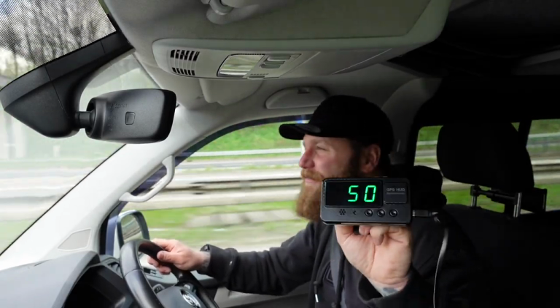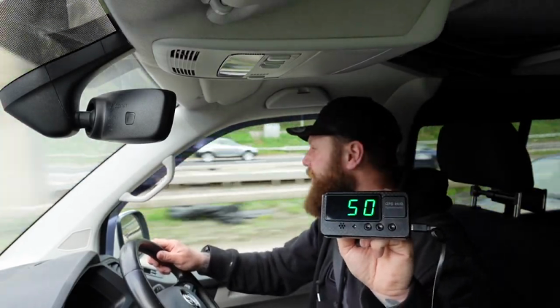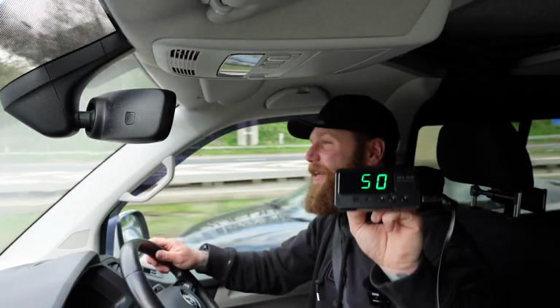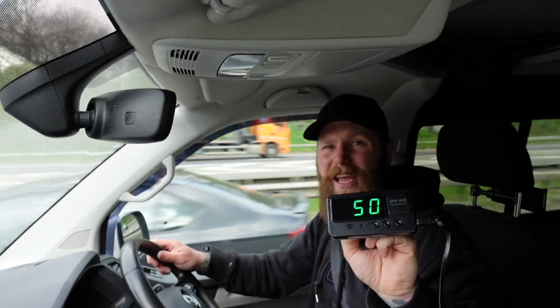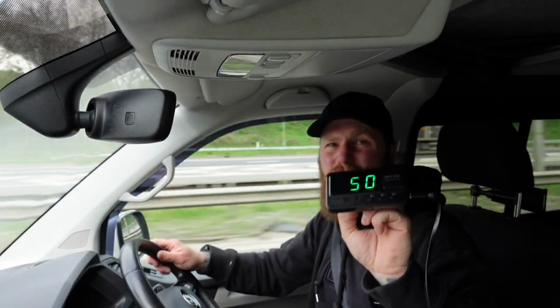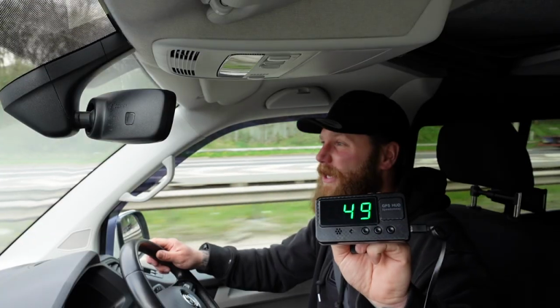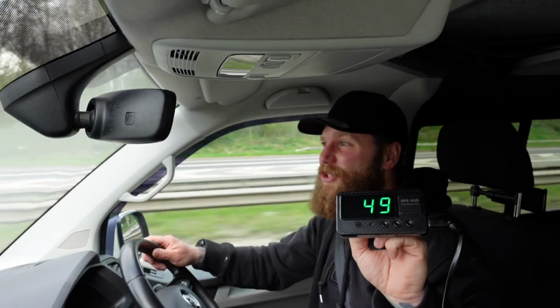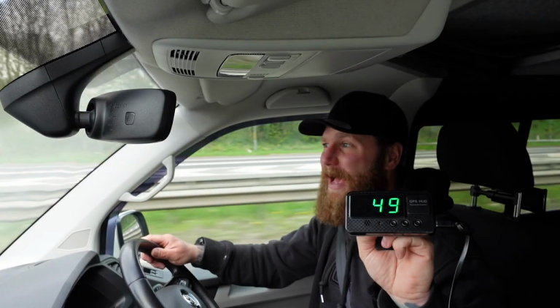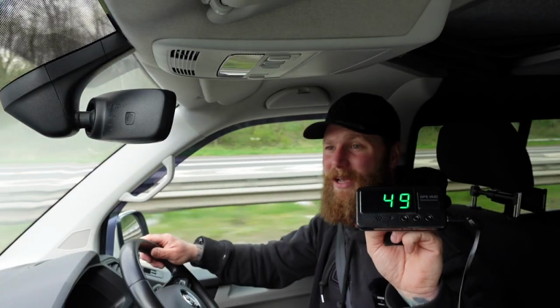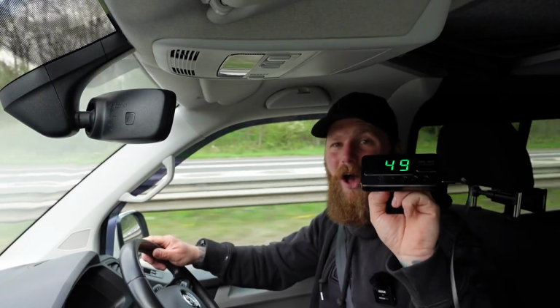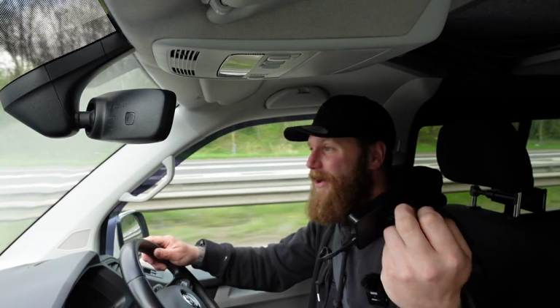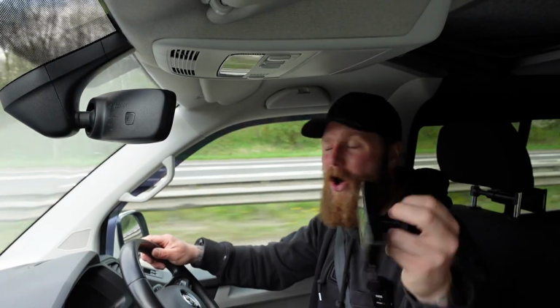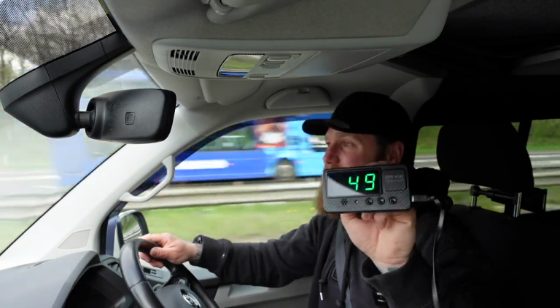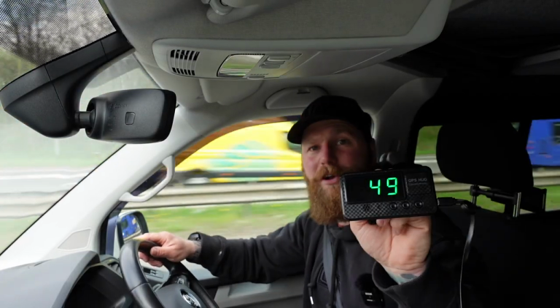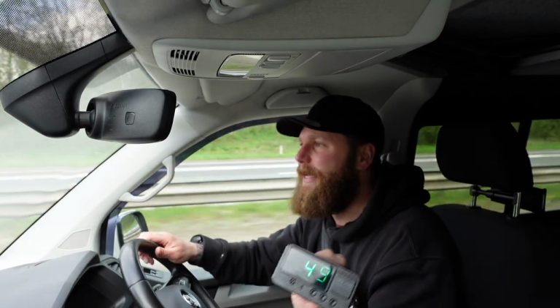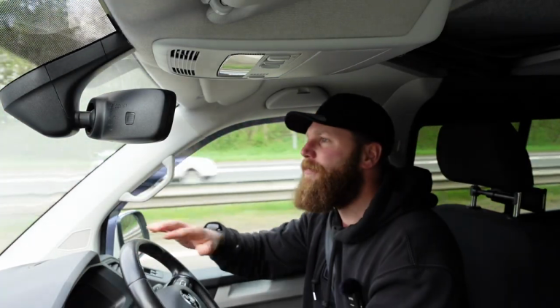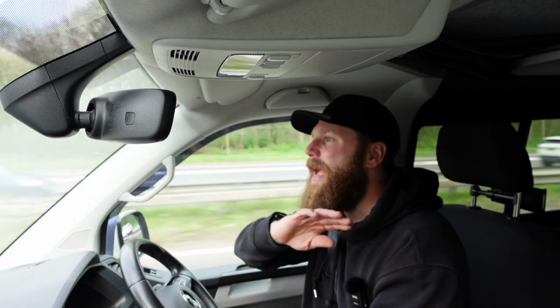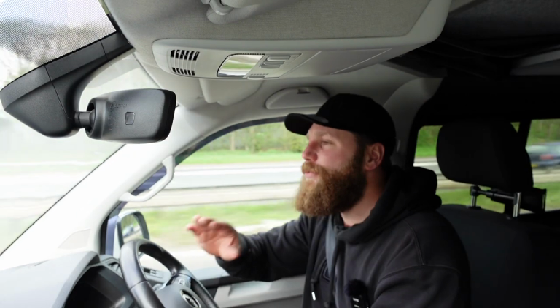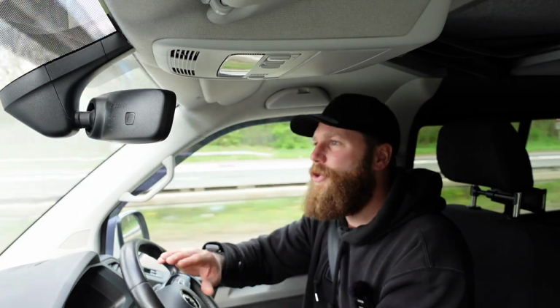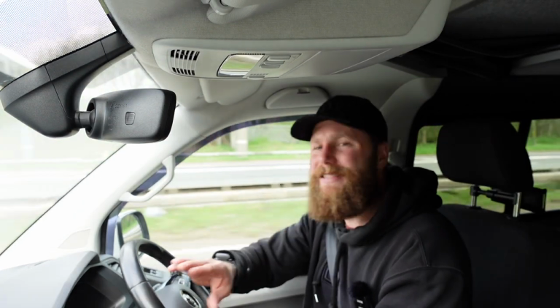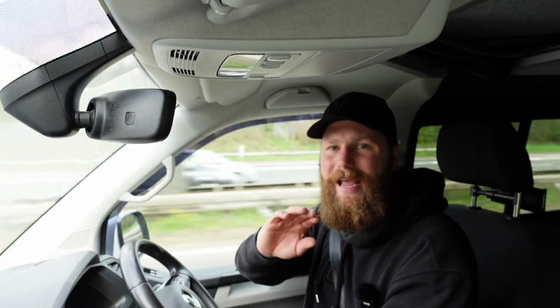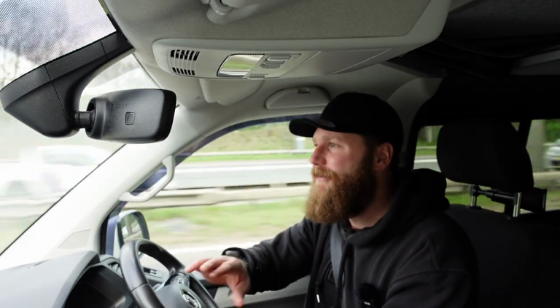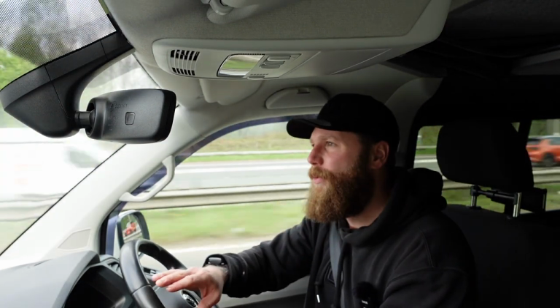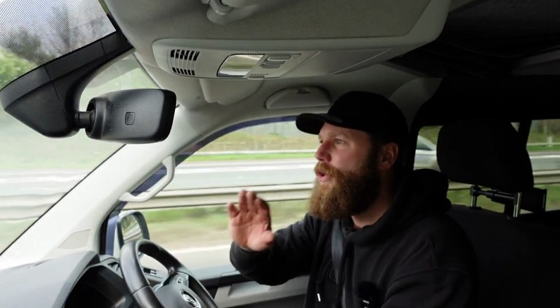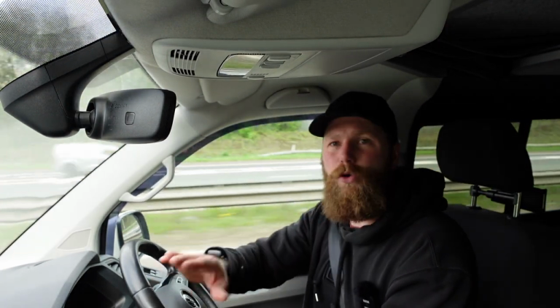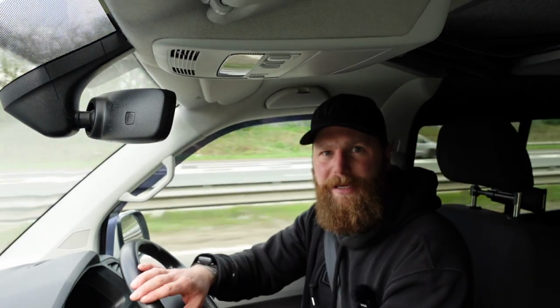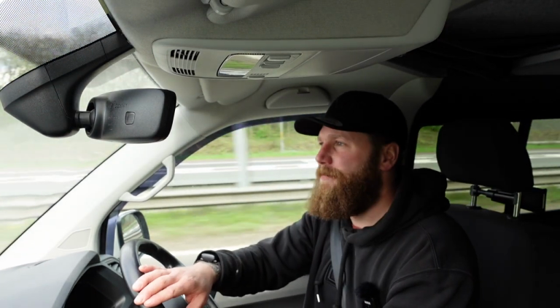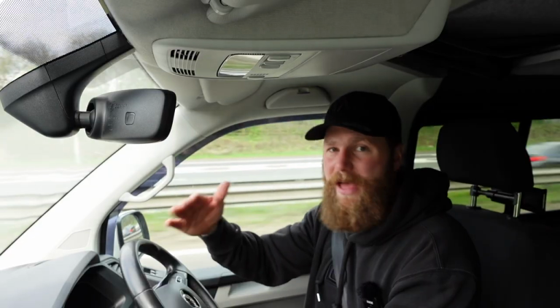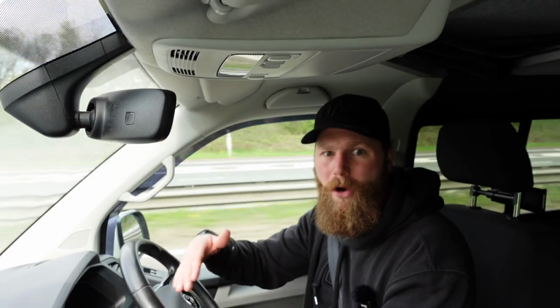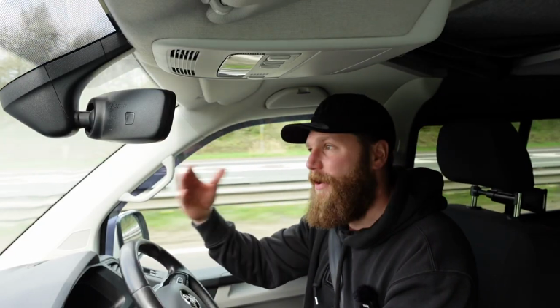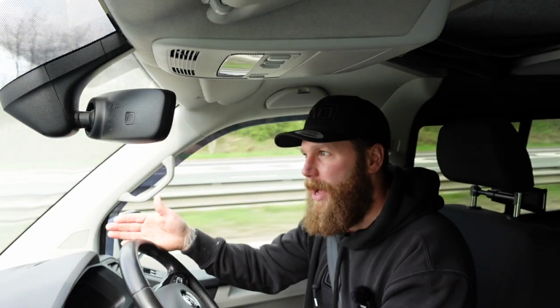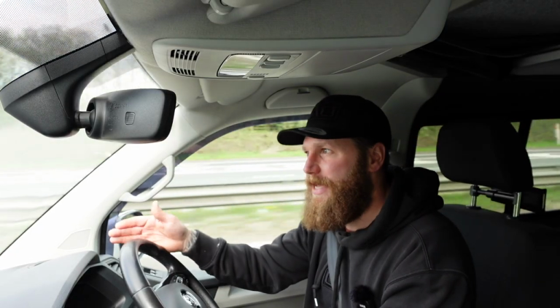£17.99 and this thing is tracking us via GPS. Honestly, get yourself one of these. It will tell you exactly how far out your speed is, therefore how far your mileage is out.